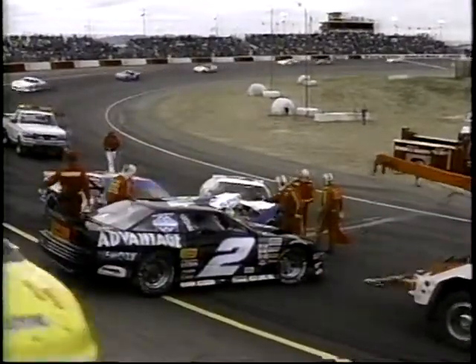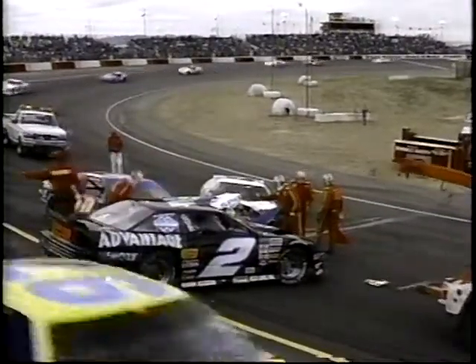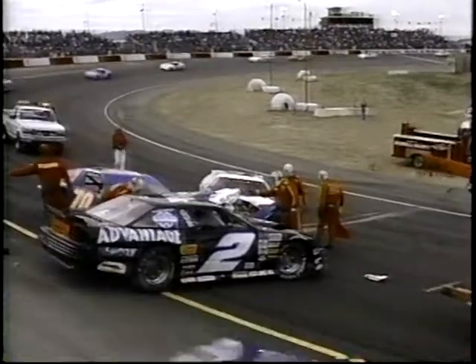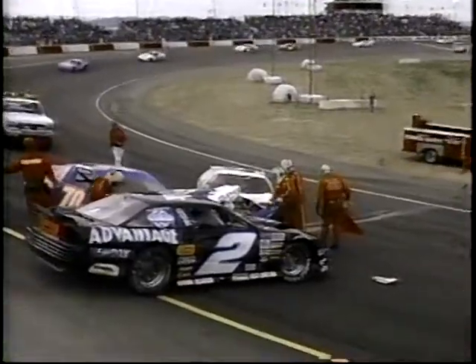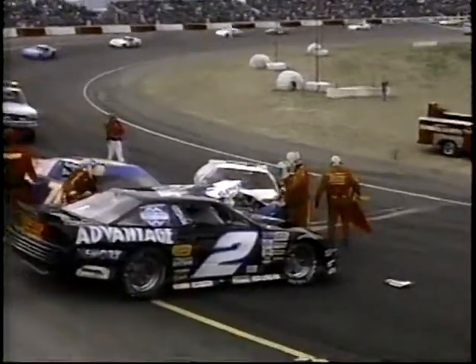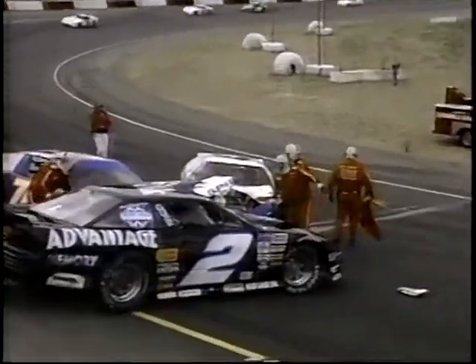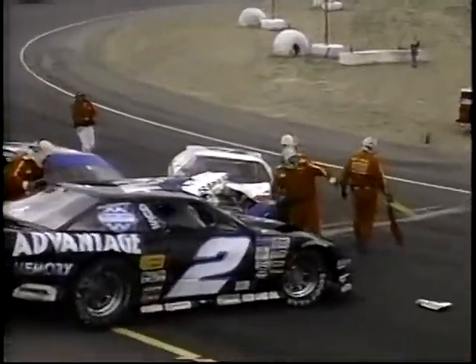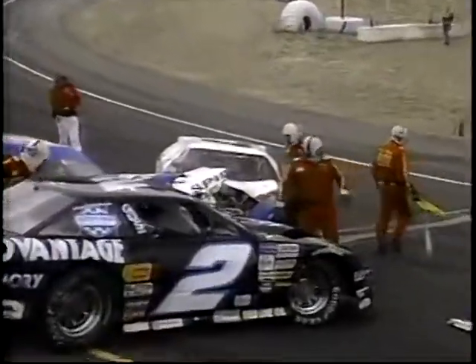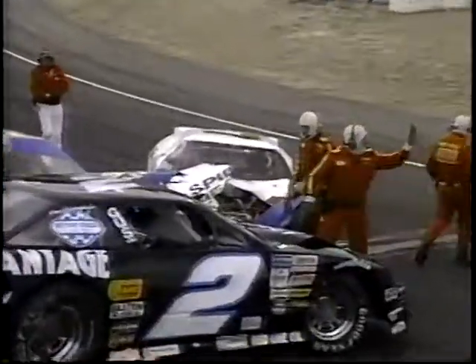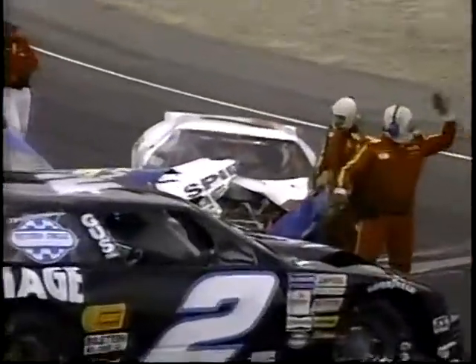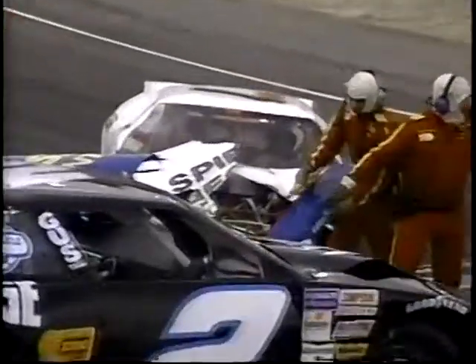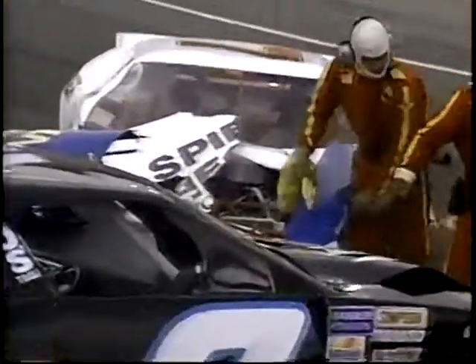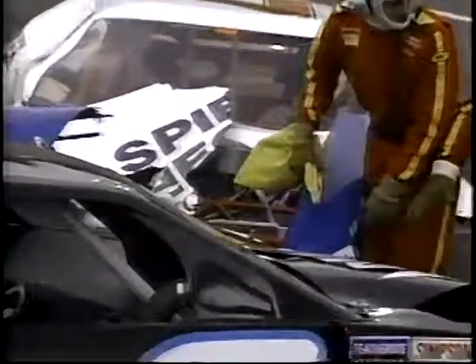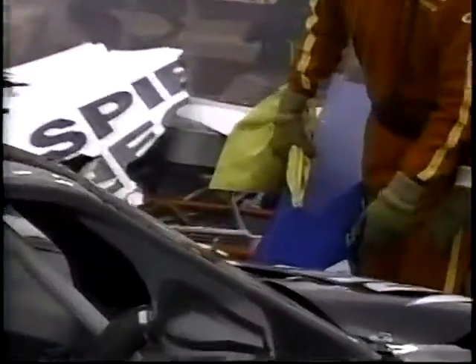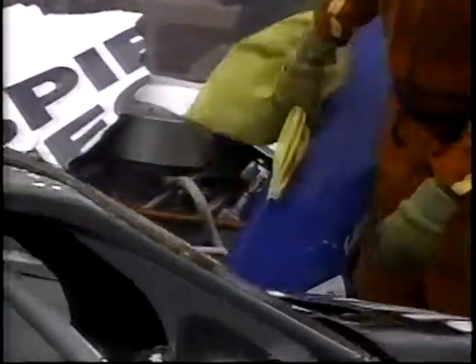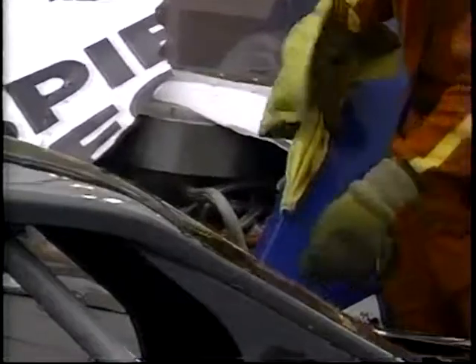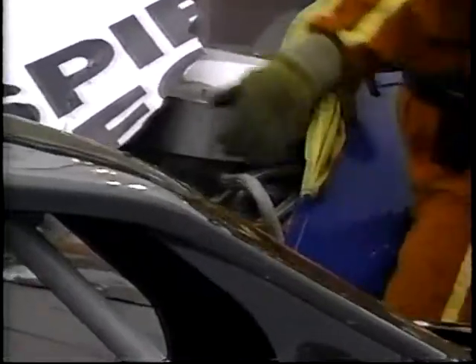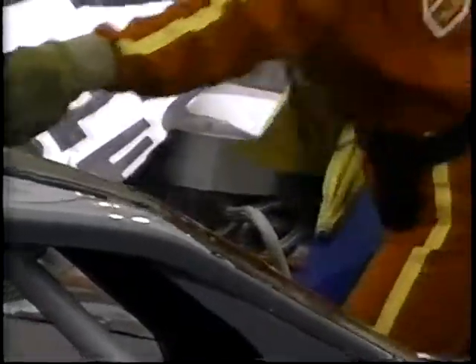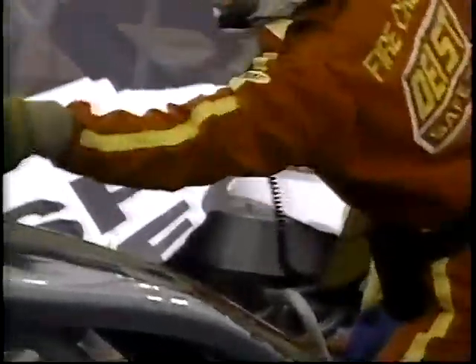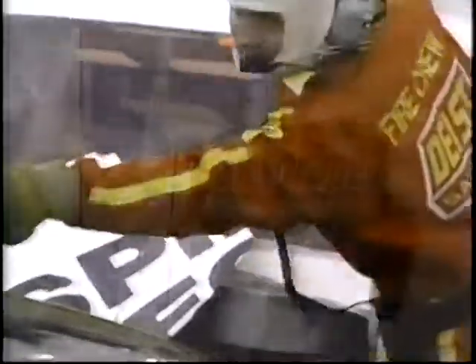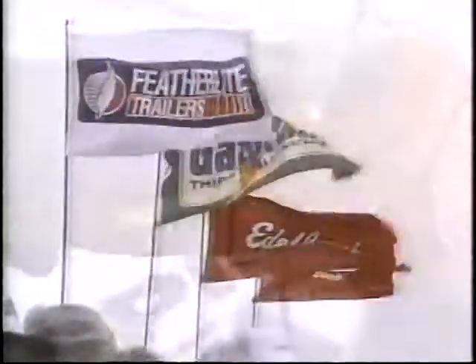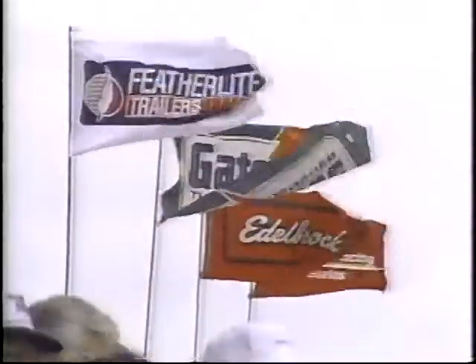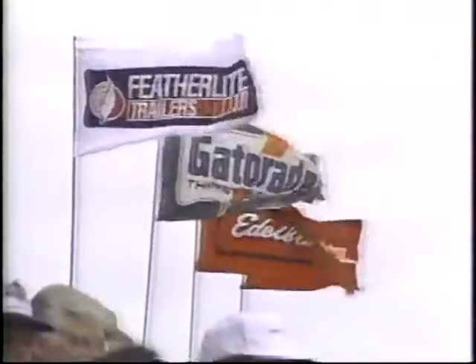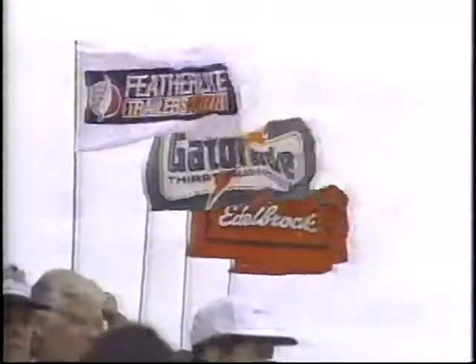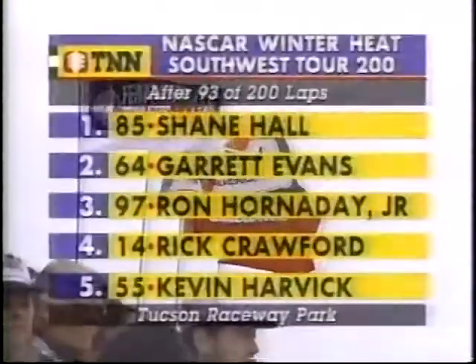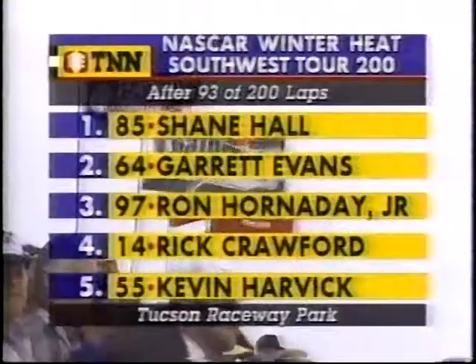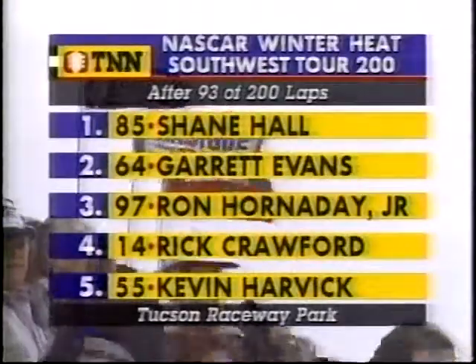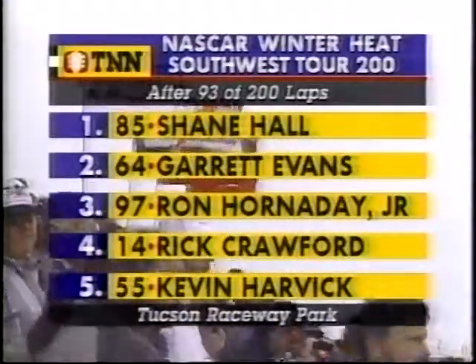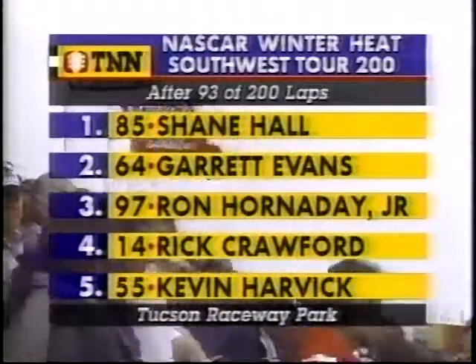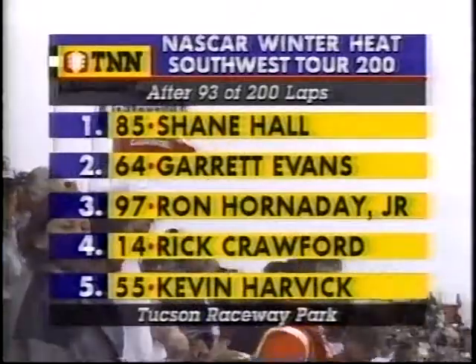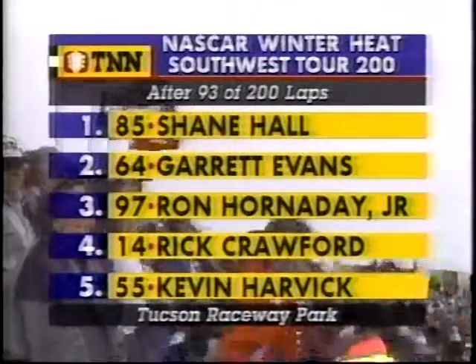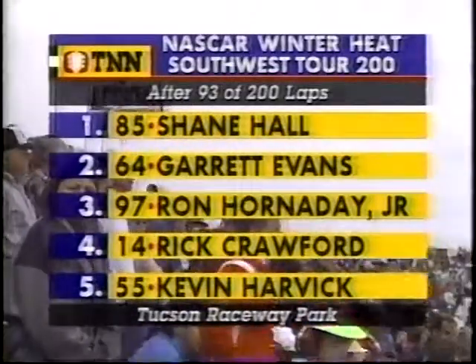We'll be under caution for a bit here for a multi-car collision. Word we have is that everybody is OK as they sort out the fiberglass from the aluminum from the steel pieces. We'll be right back.